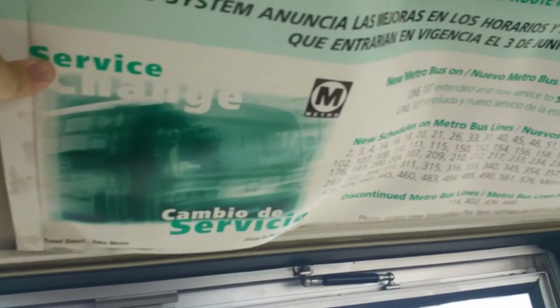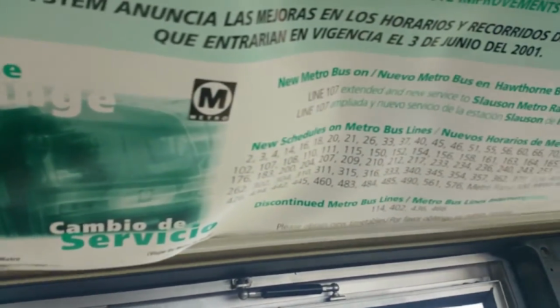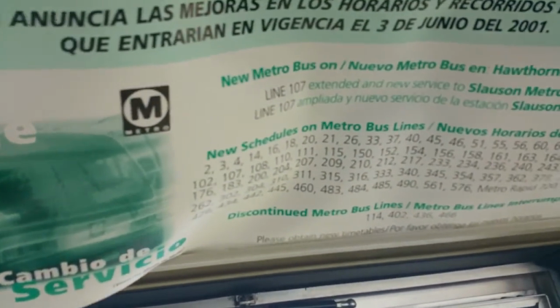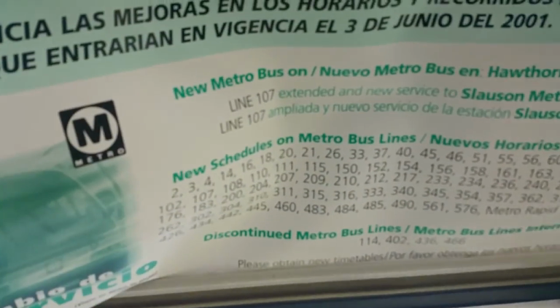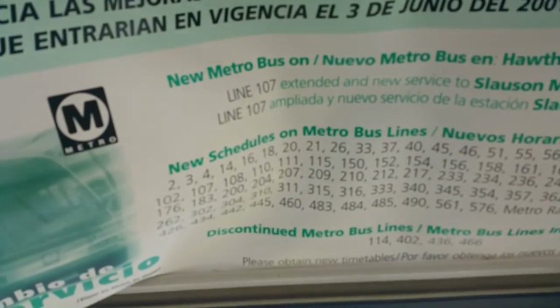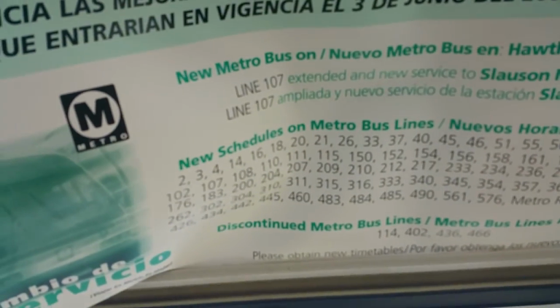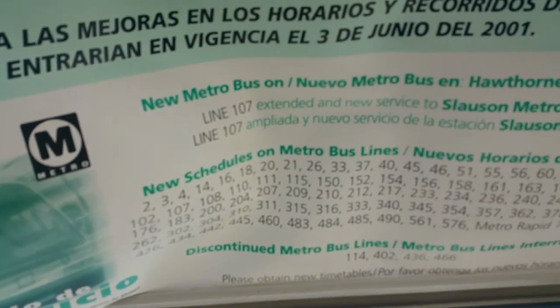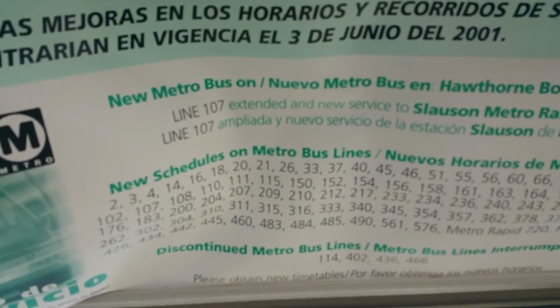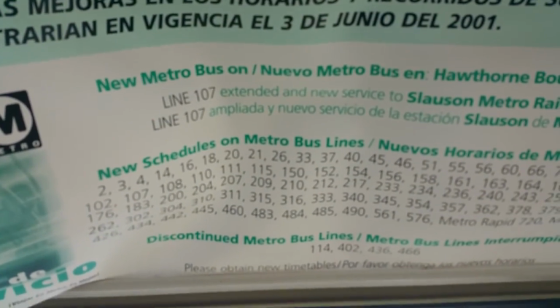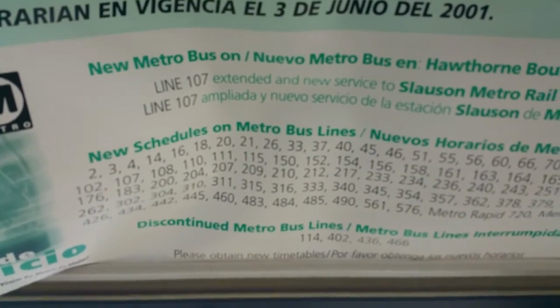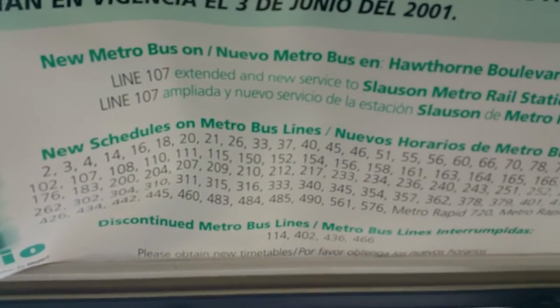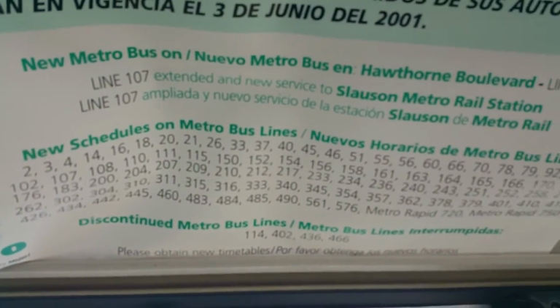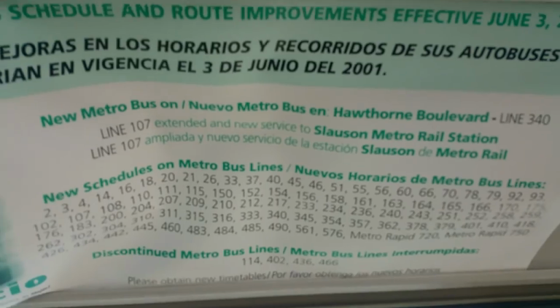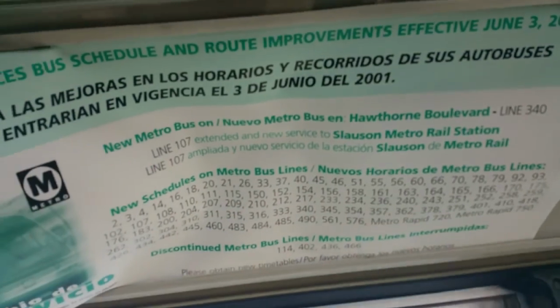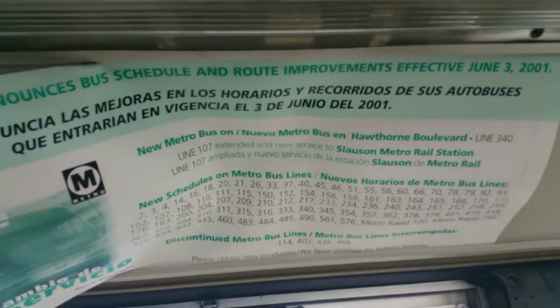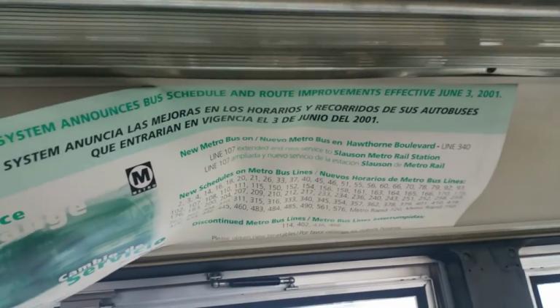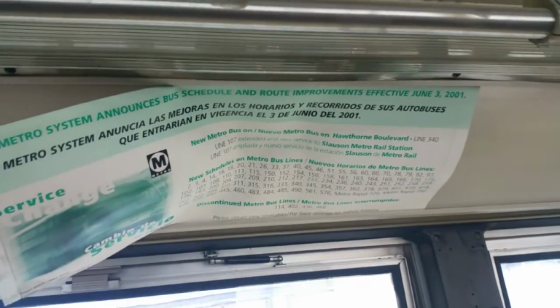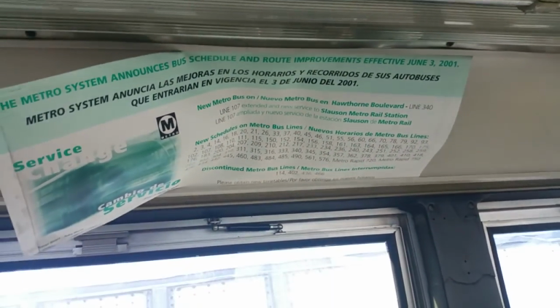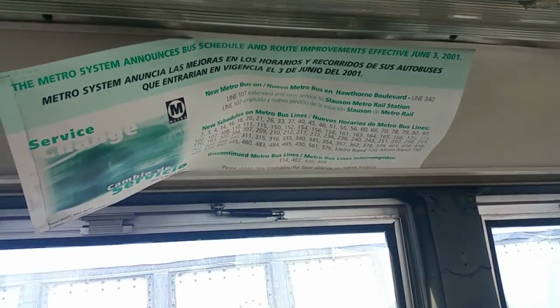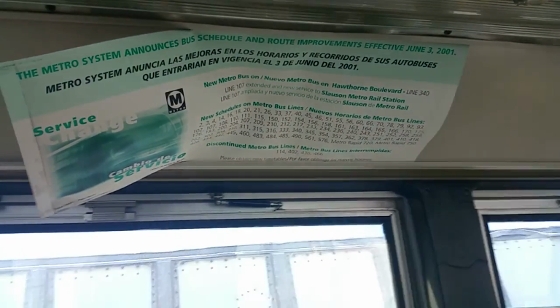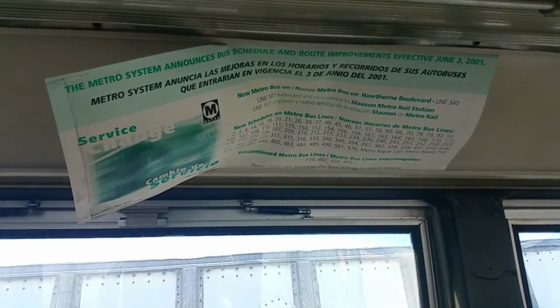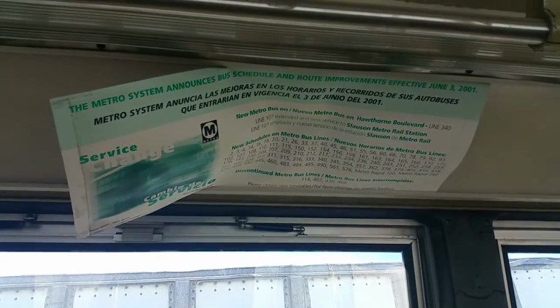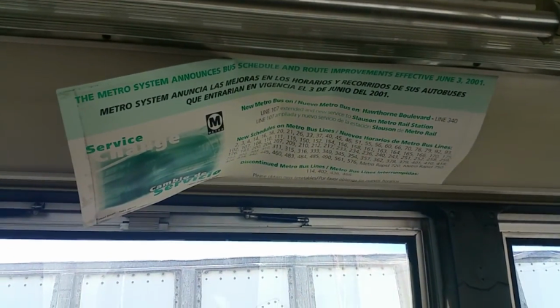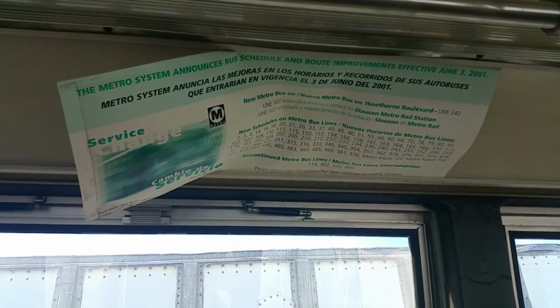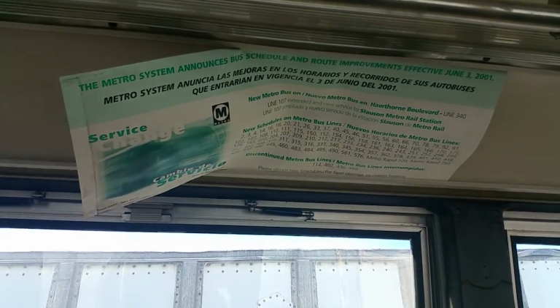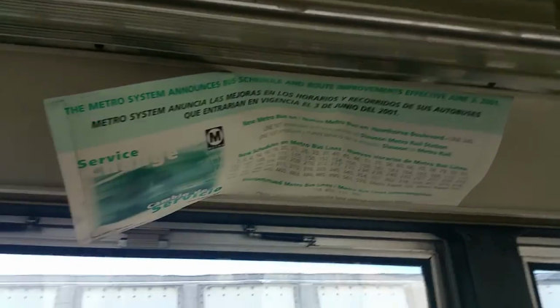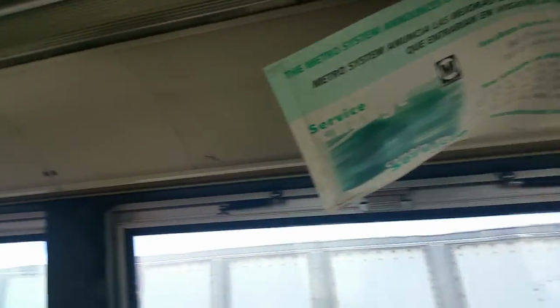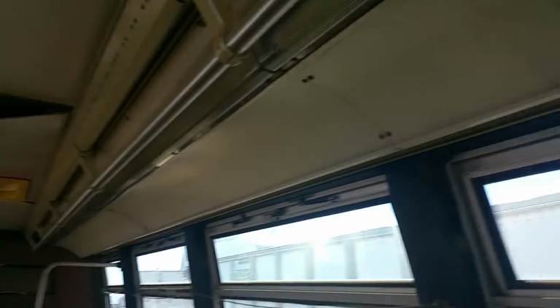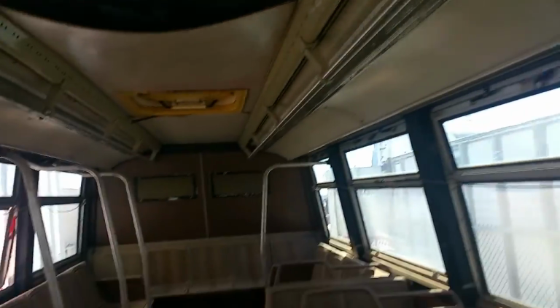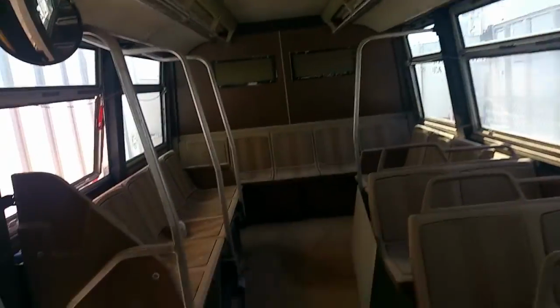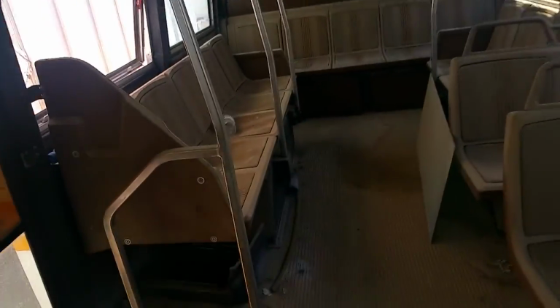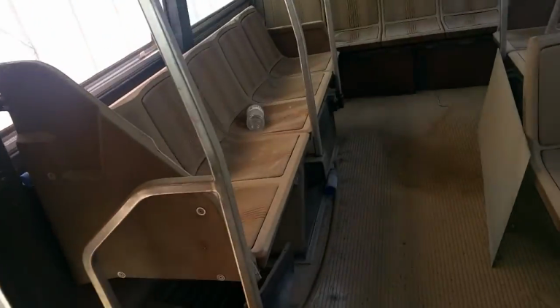There's a nice RTS. Lines 114, 402, 436, and 444 discontinued. There's a good shot for you guys — you might want to check that out while I'm back here.